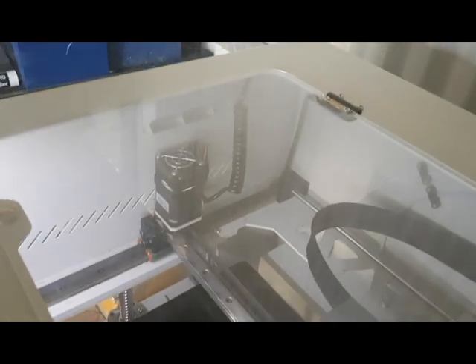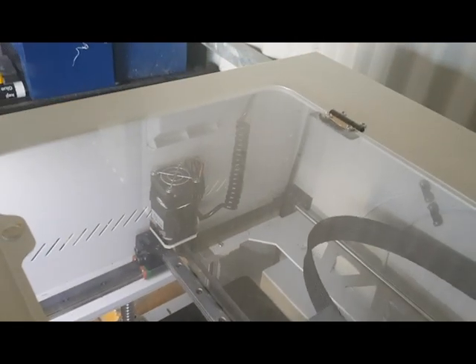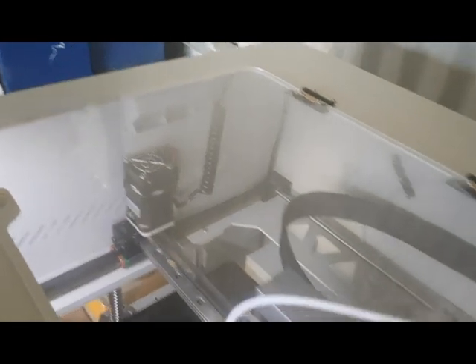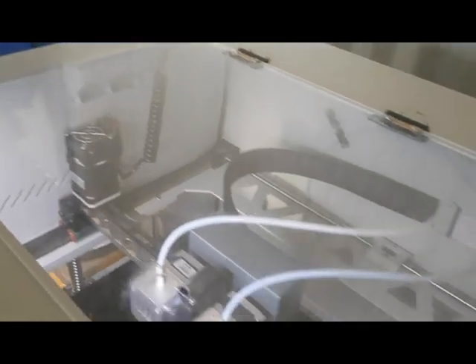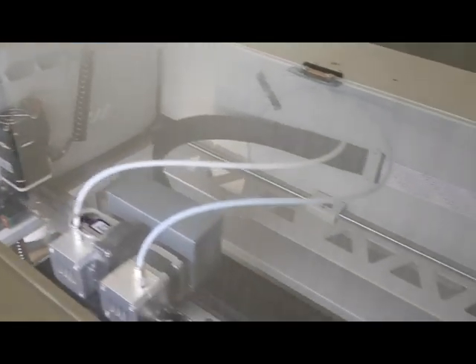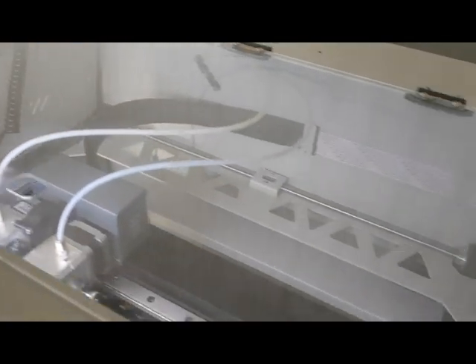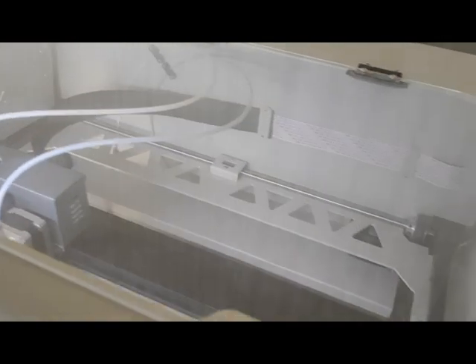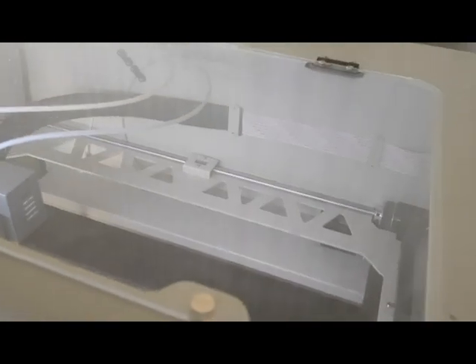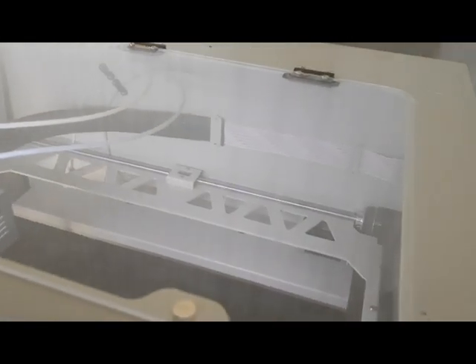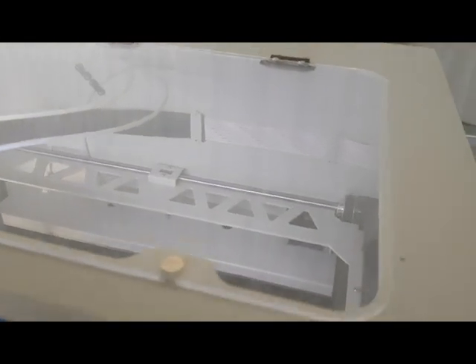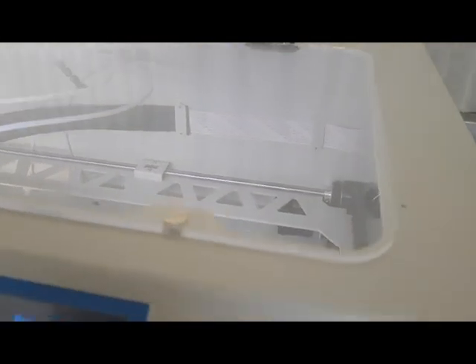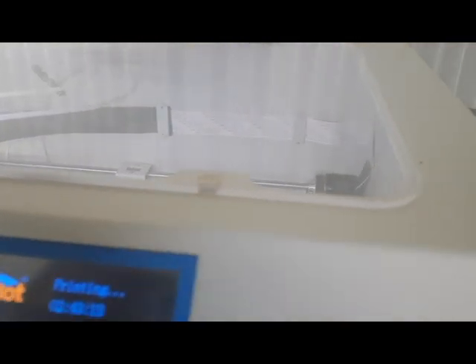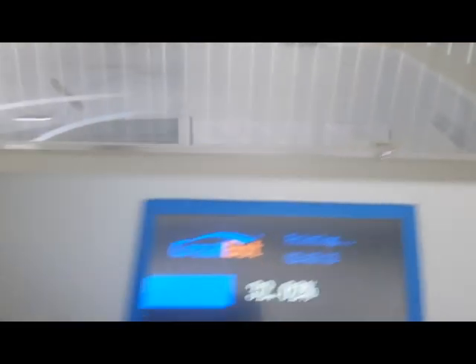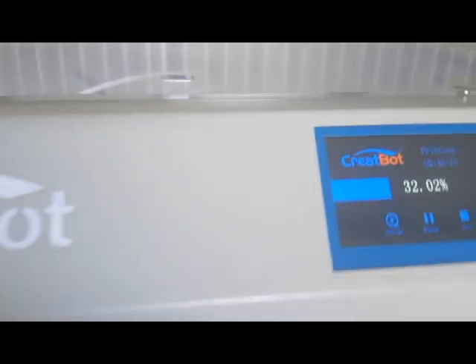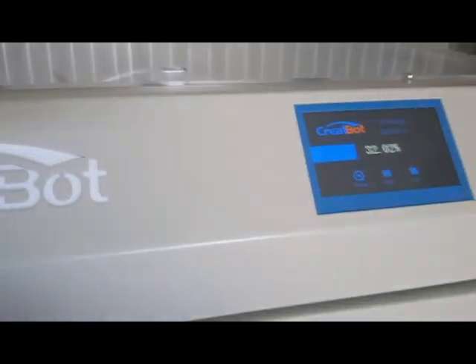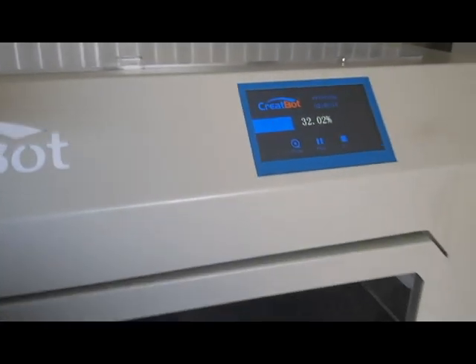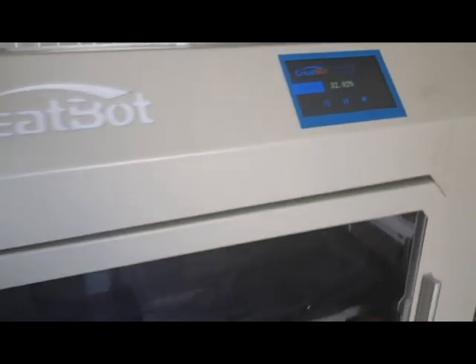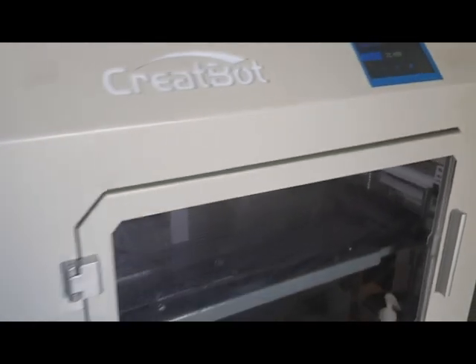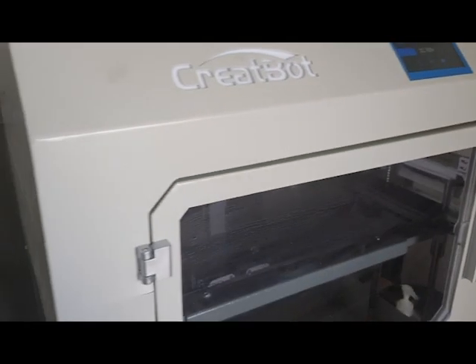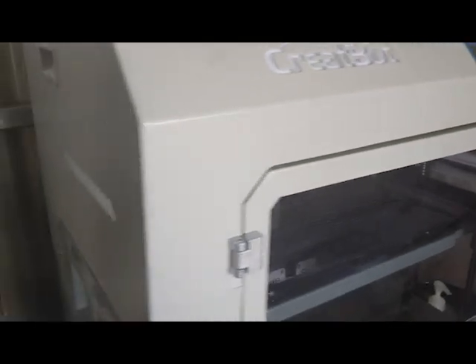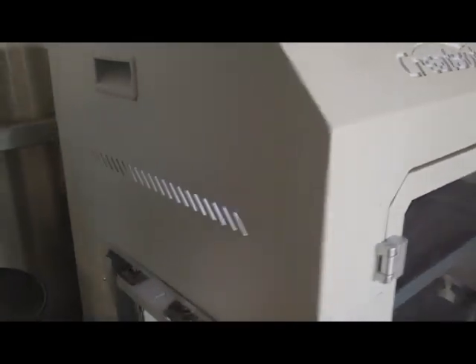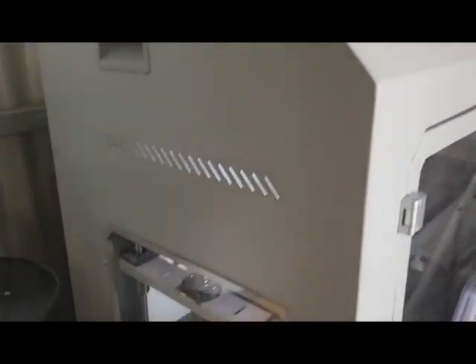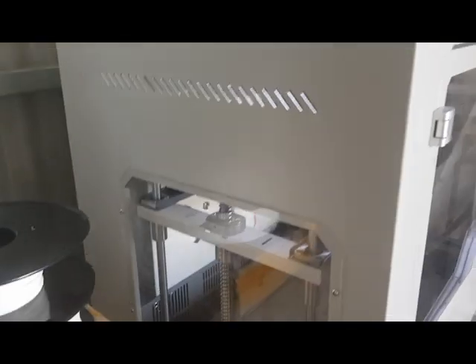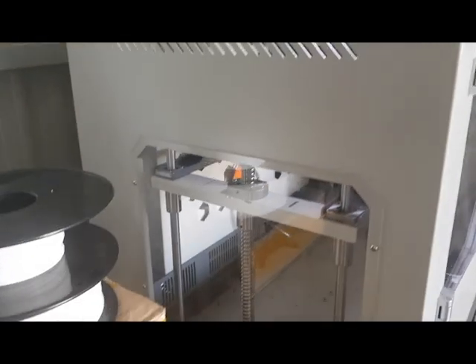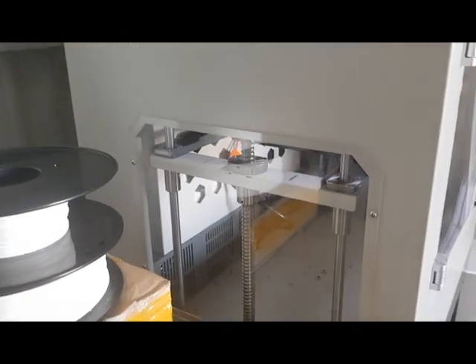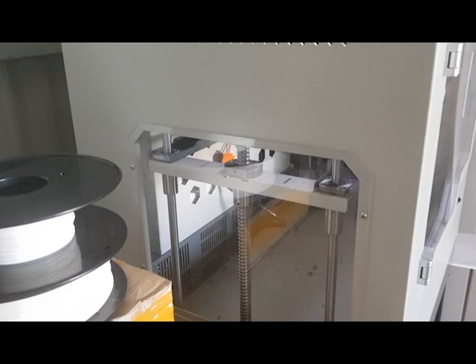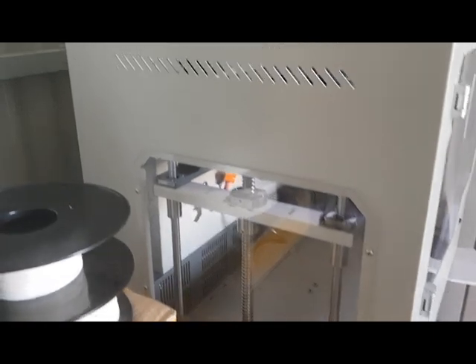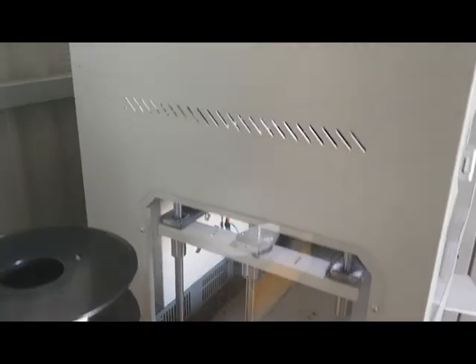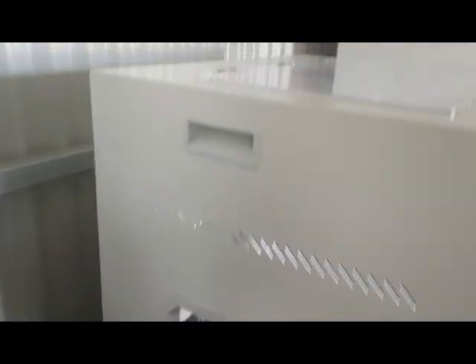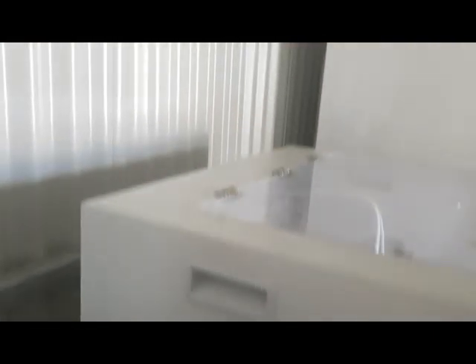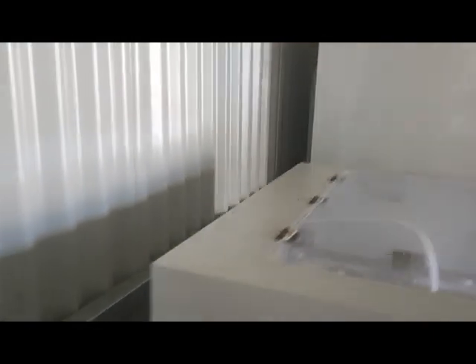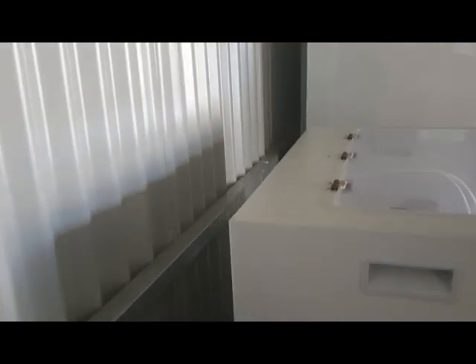It's got a linear rail system, better quality, definitely industrial standard, and a direct drive. The auto bed leveling system is amazing on this — it uses a BL Touch system.